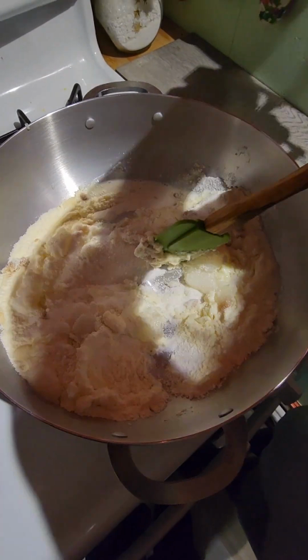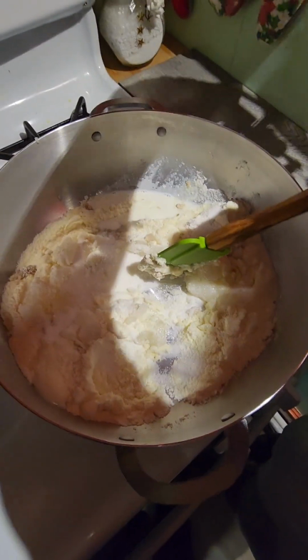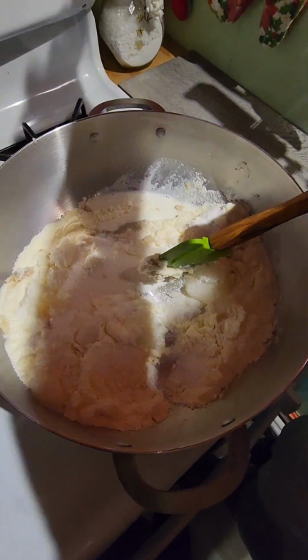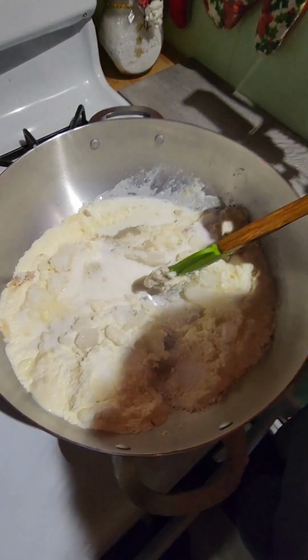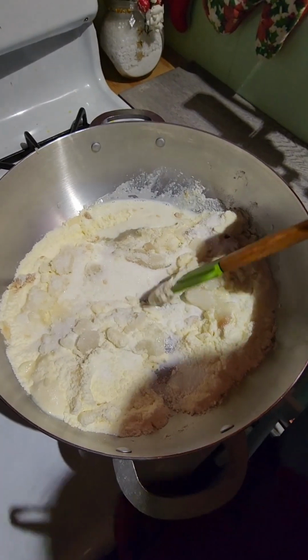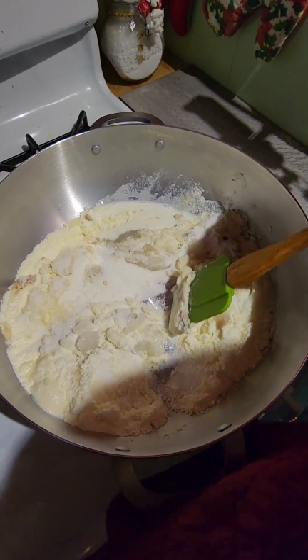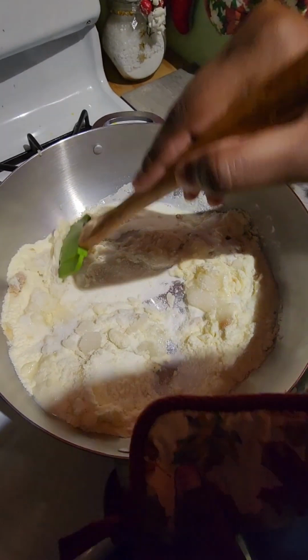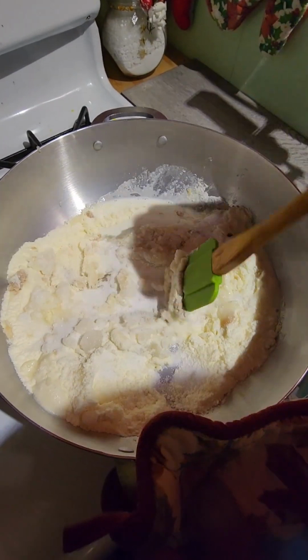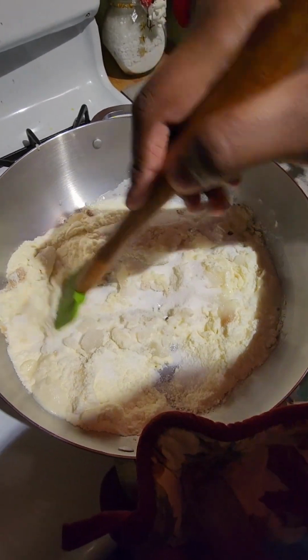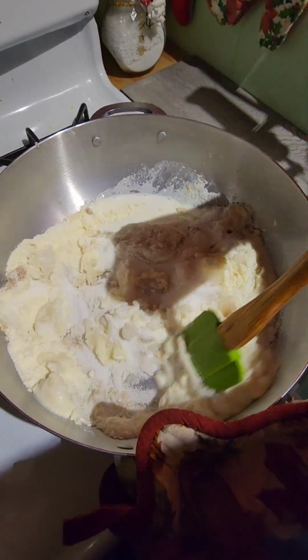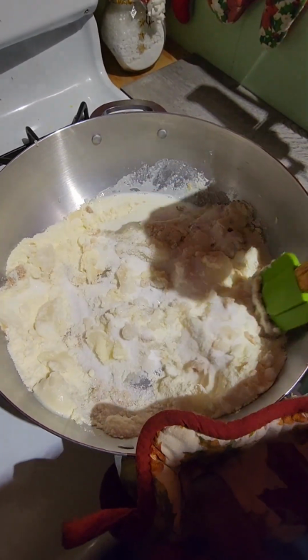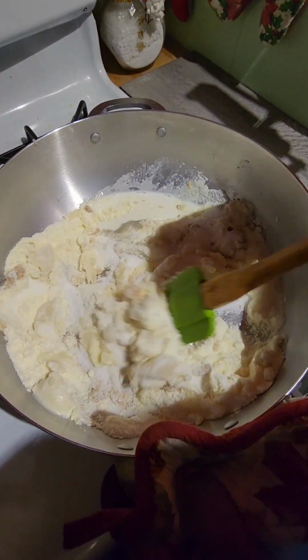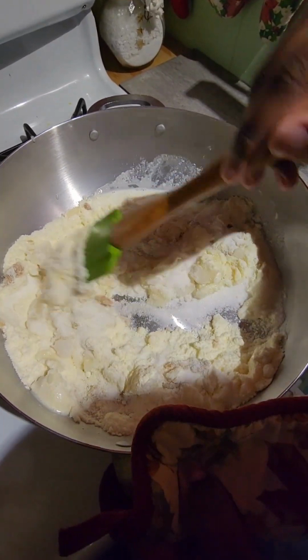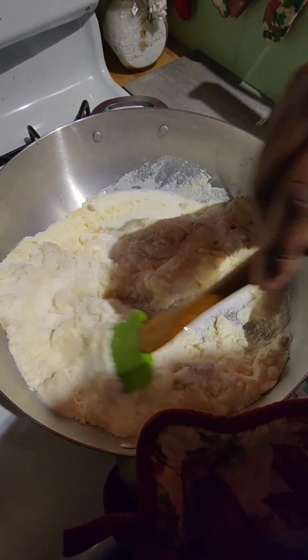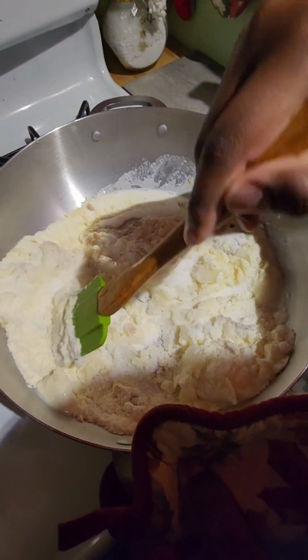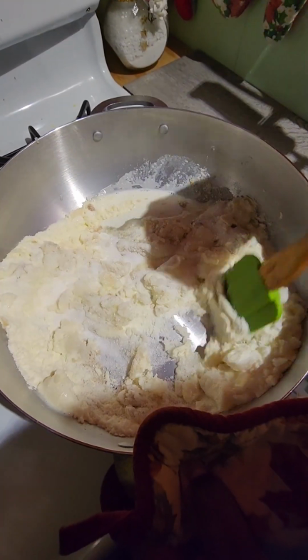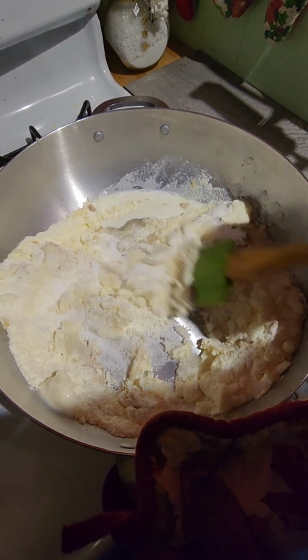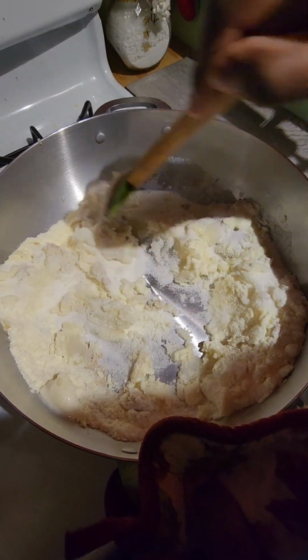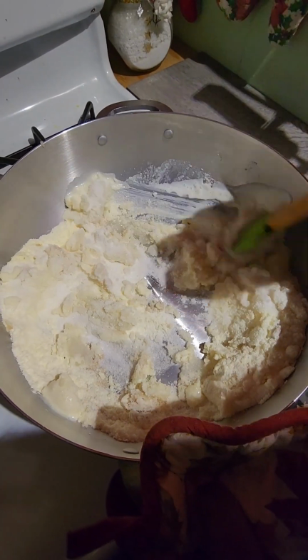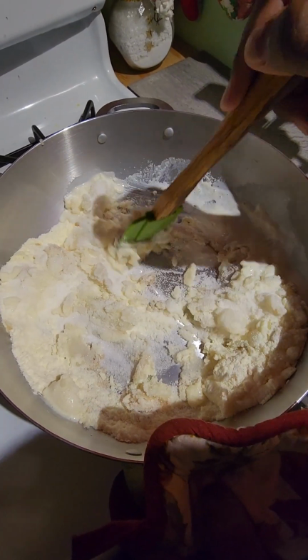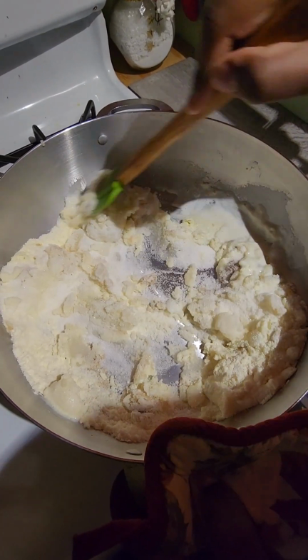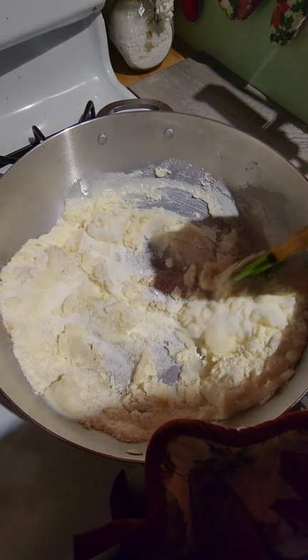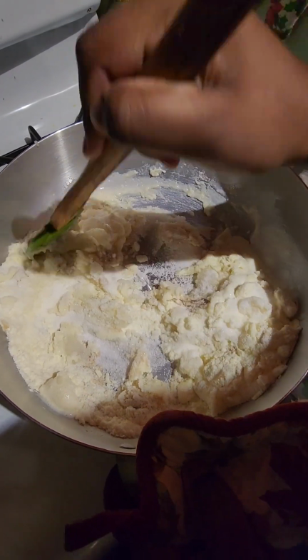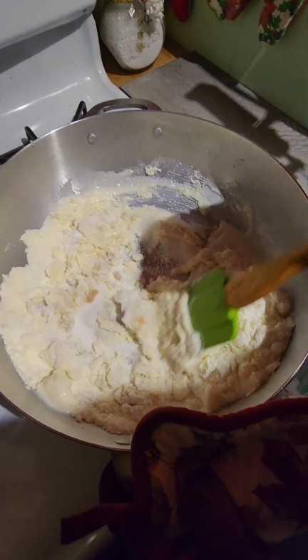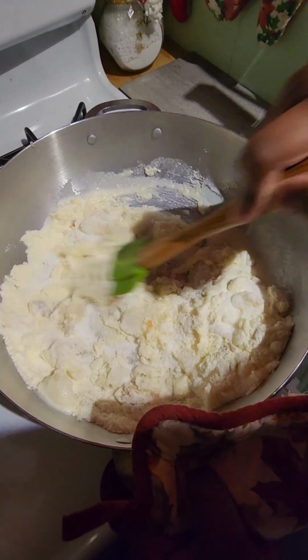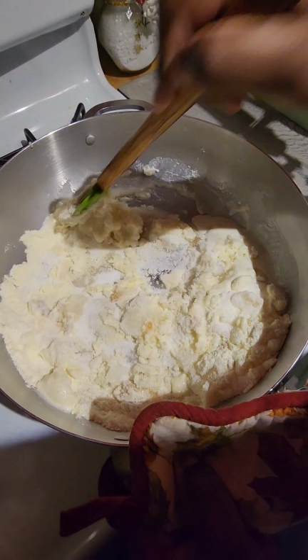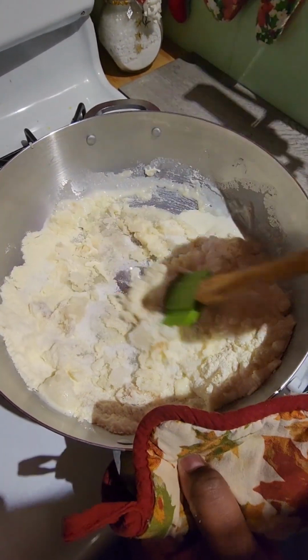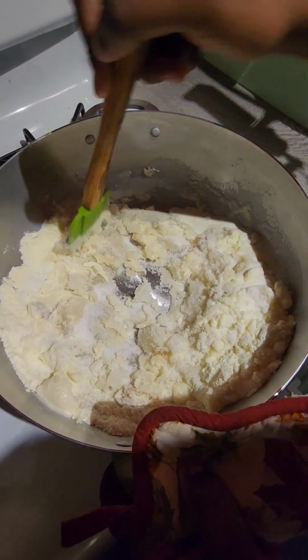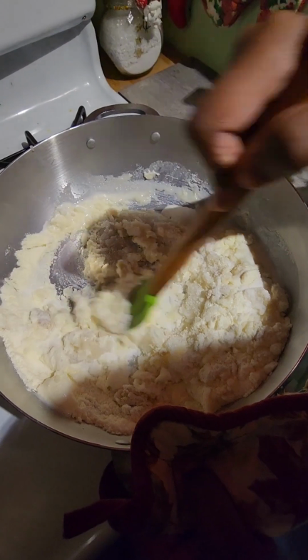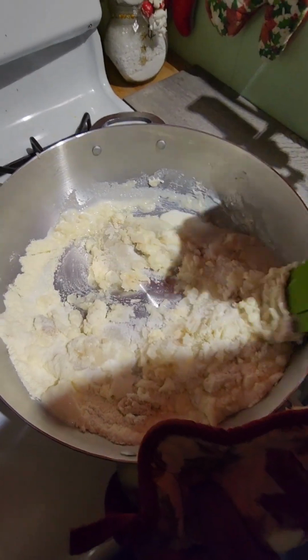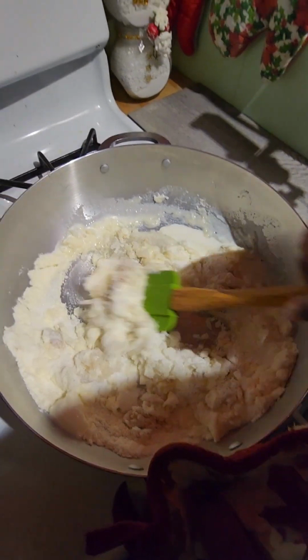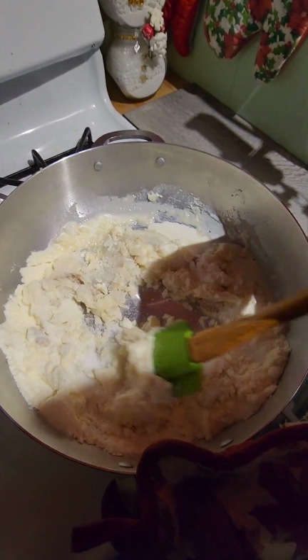Once that's mixed in, we're going to turn our stove on low heat and allow this to take its time and cook. That sugar and all those ingredients is going to melt in there together.